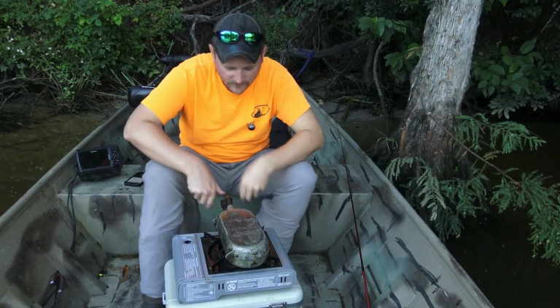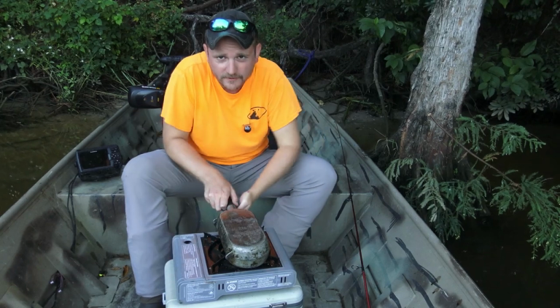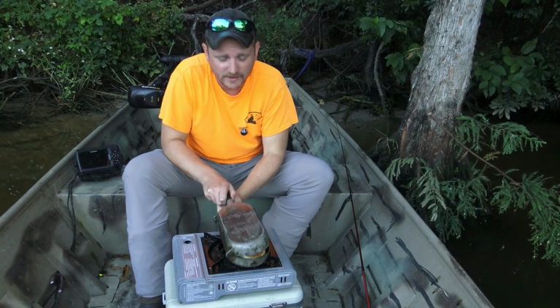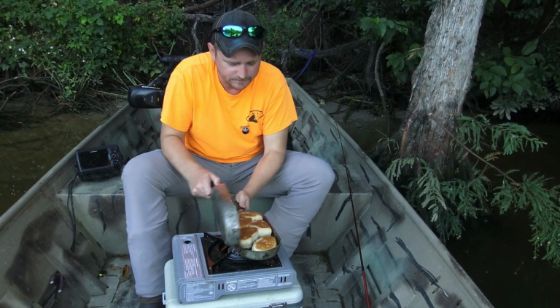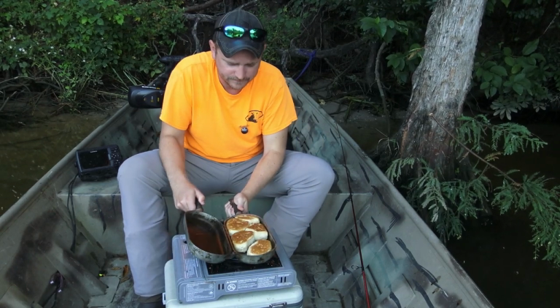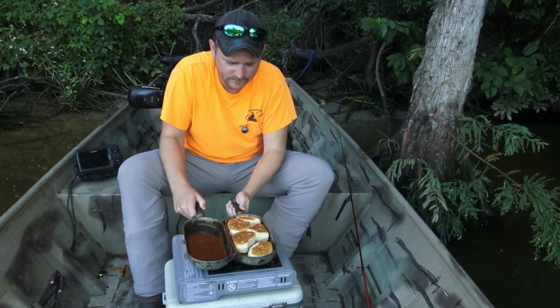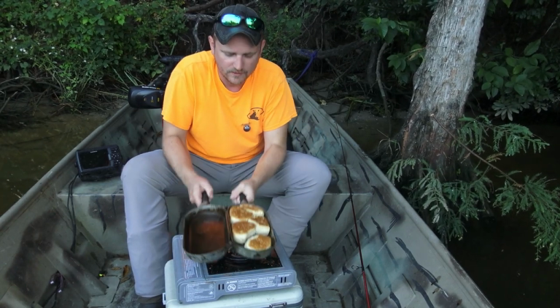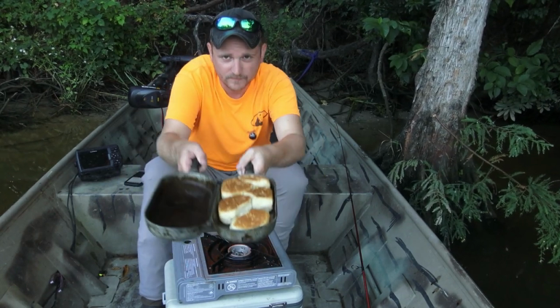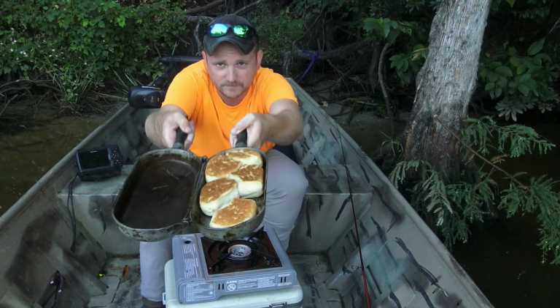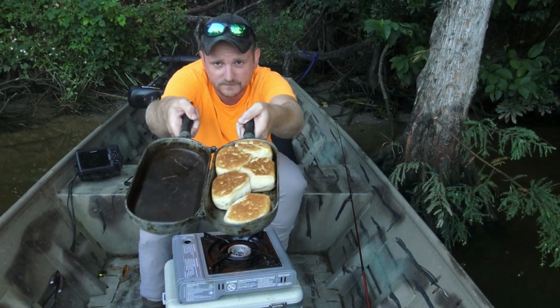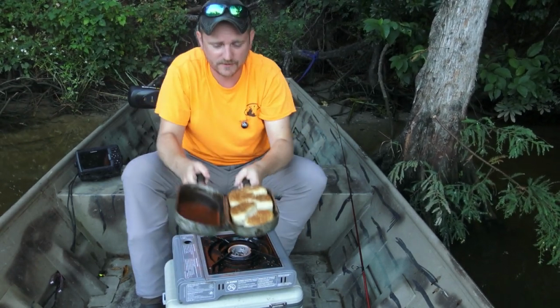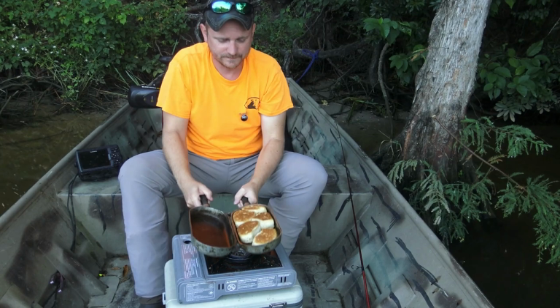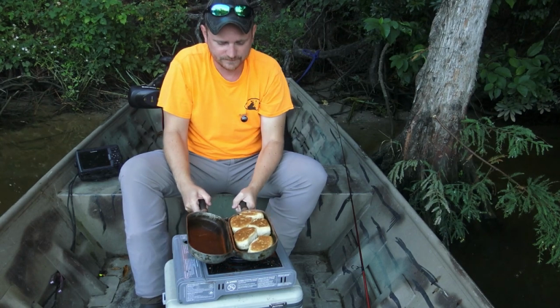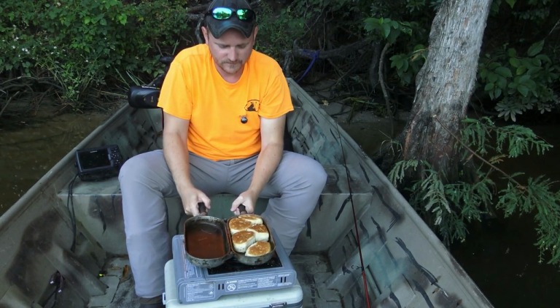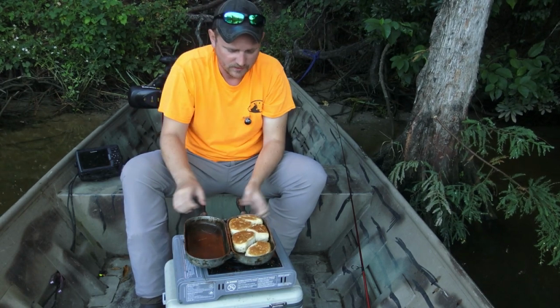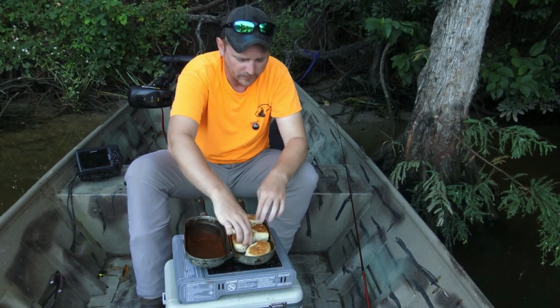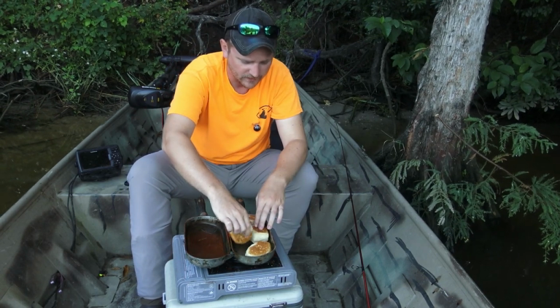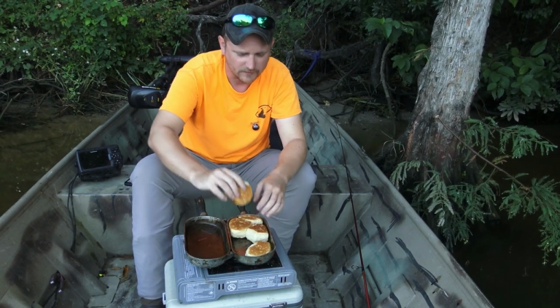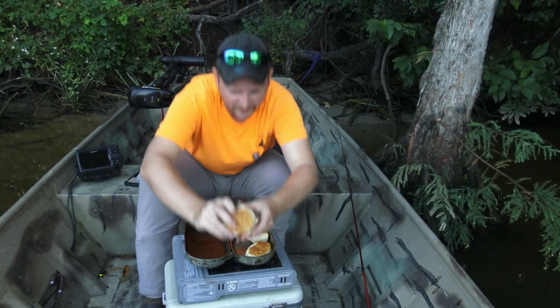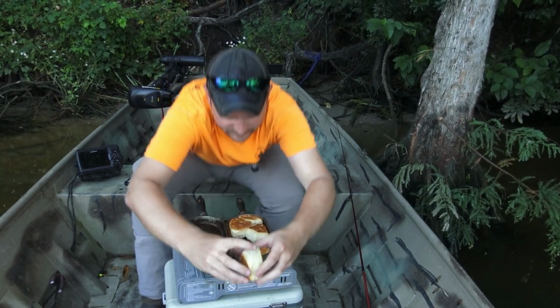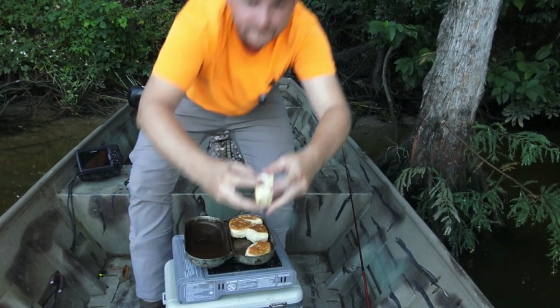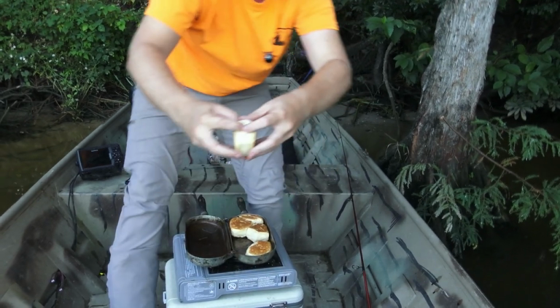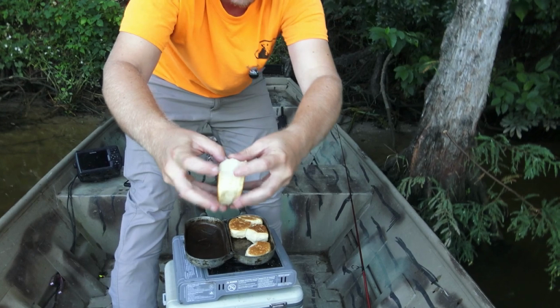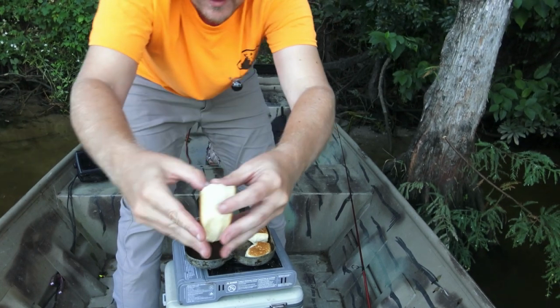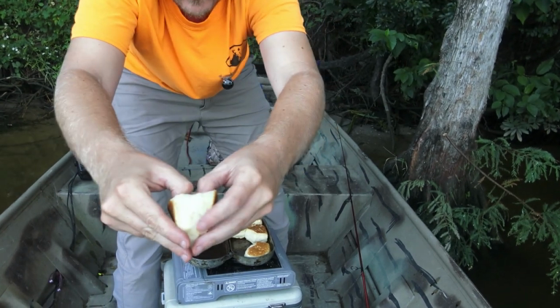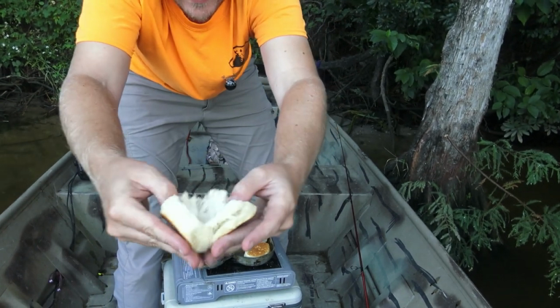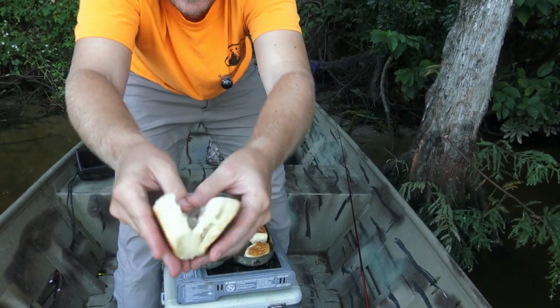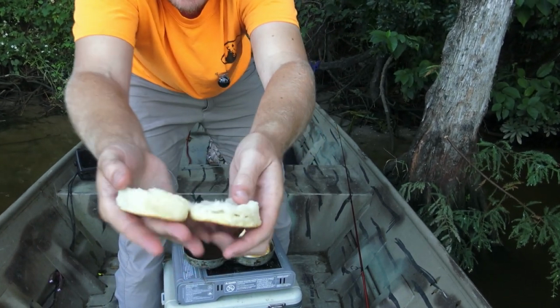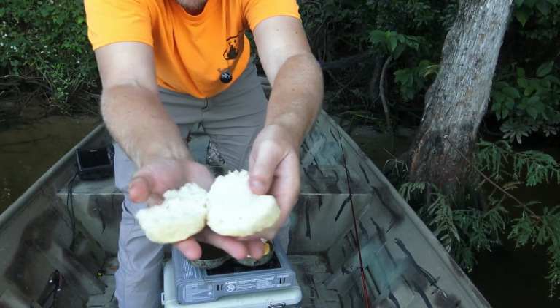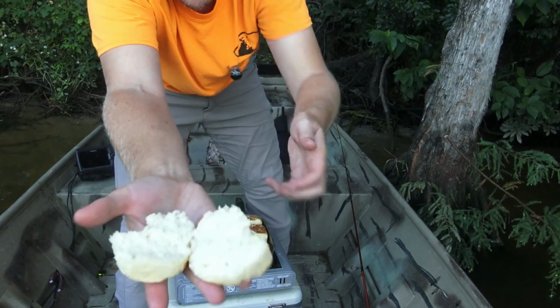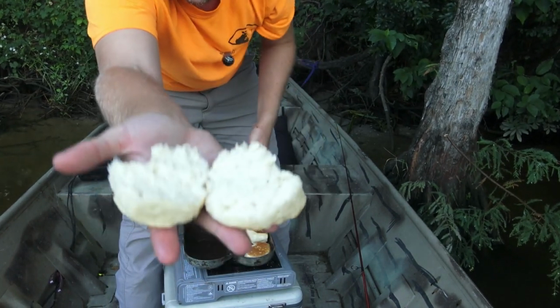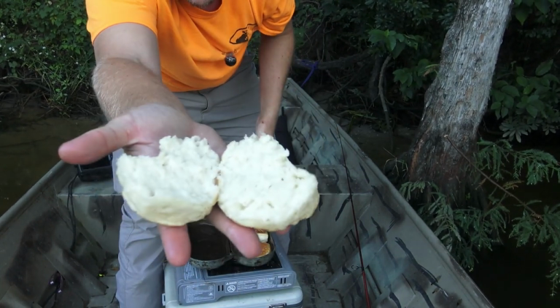All right, let's take a peek at them — that's them. Break them open, take a look on the inside. They're hot, they're hot and they're fluffy.